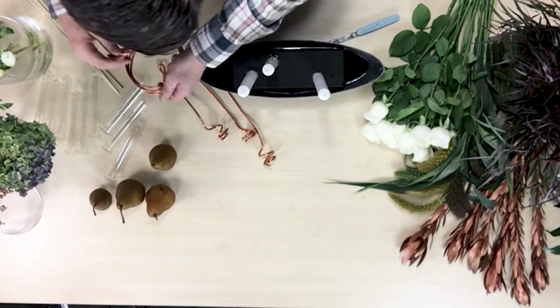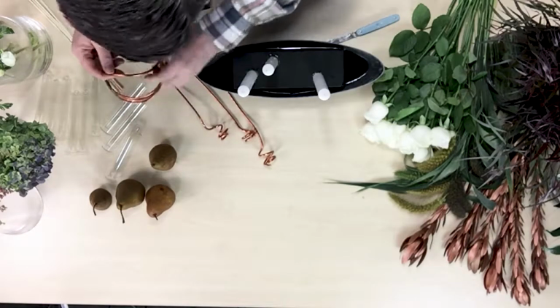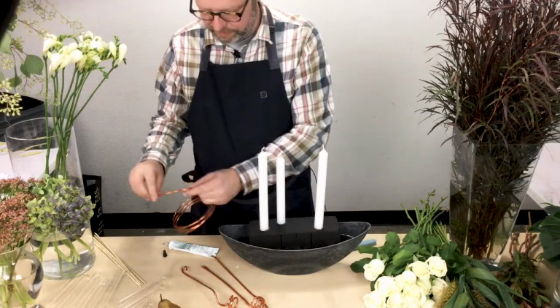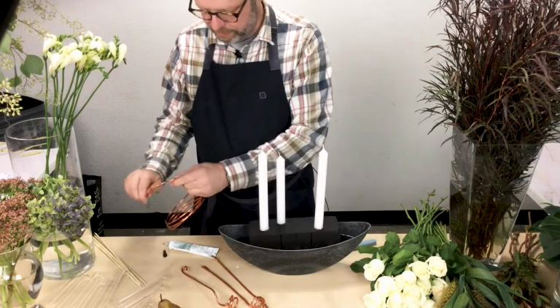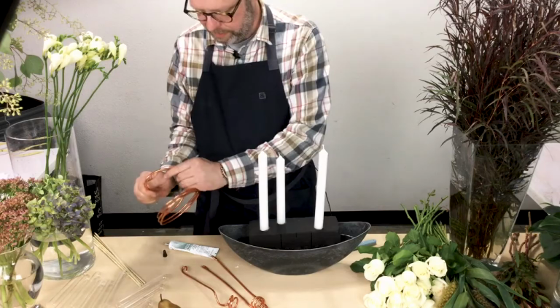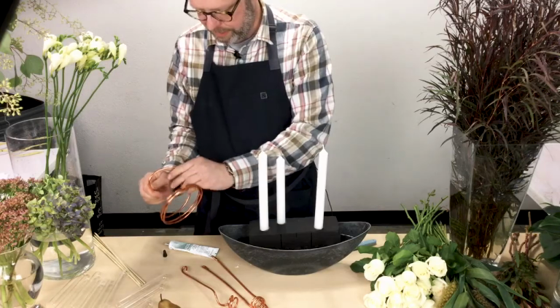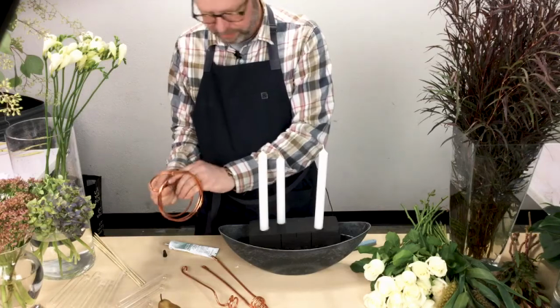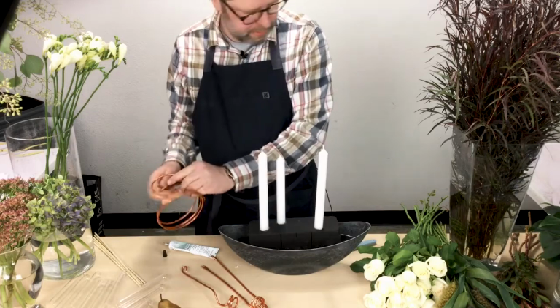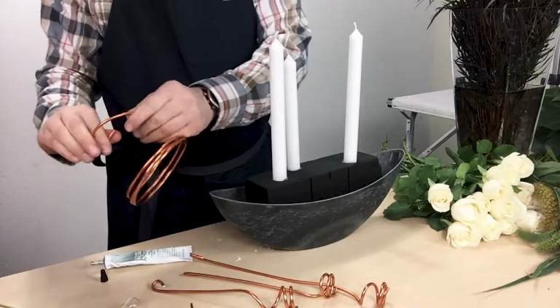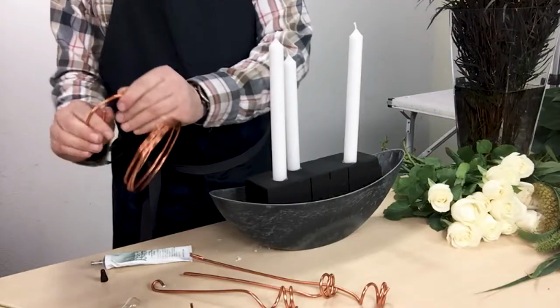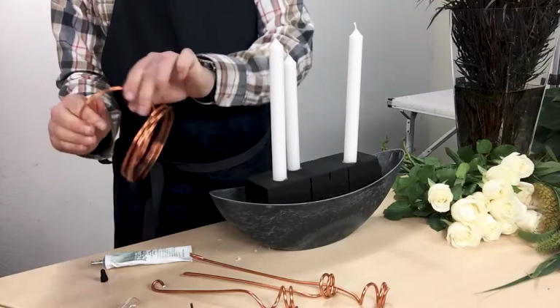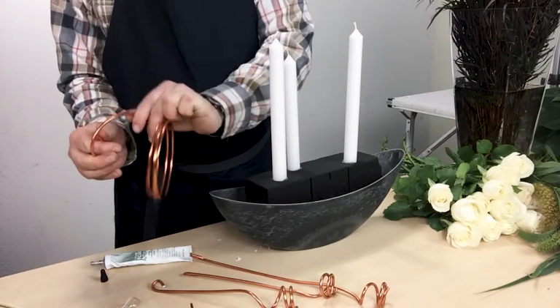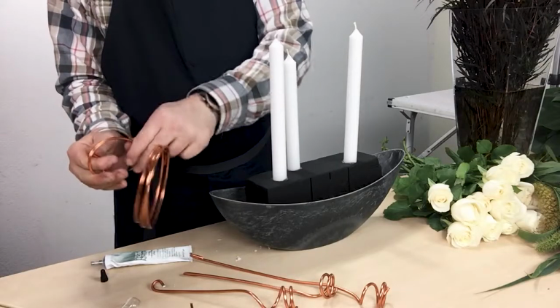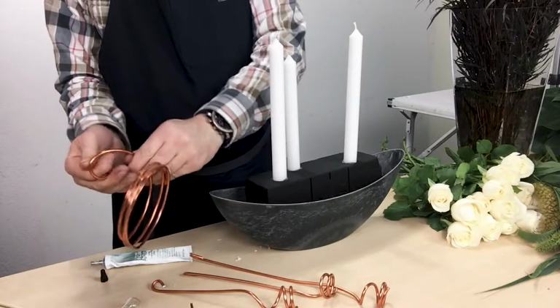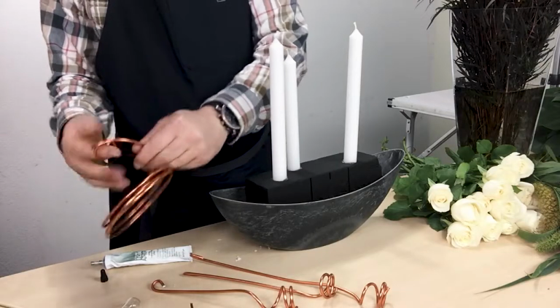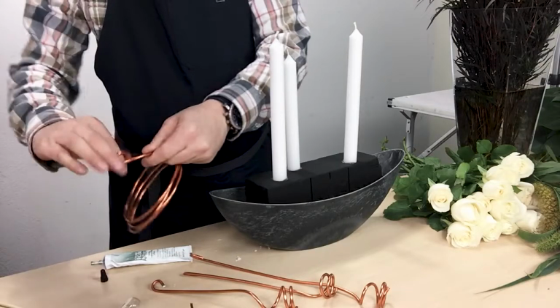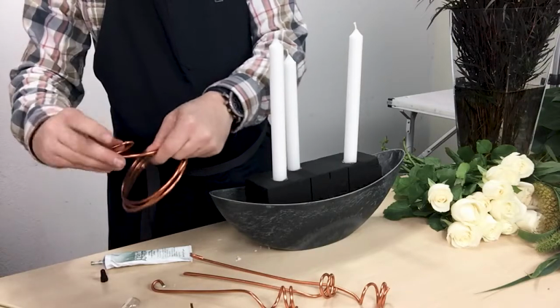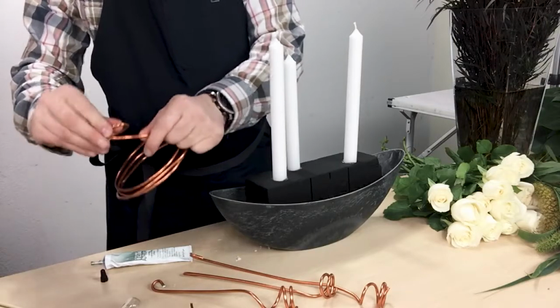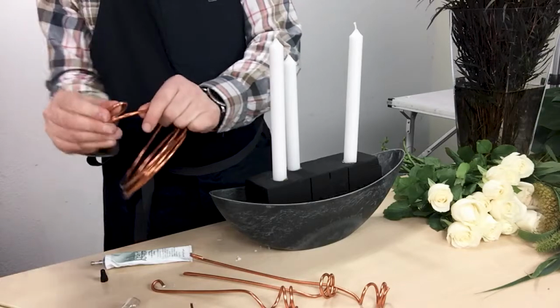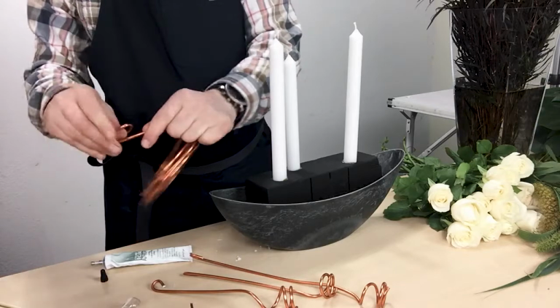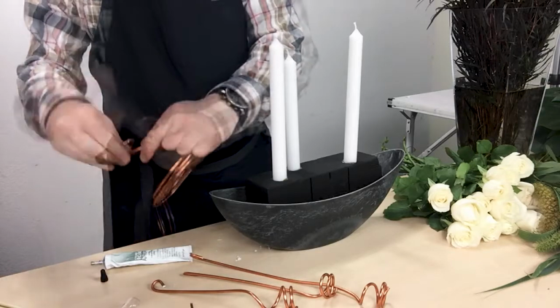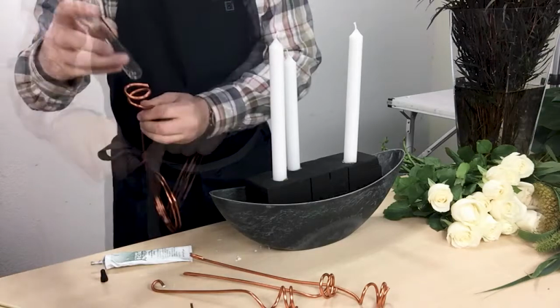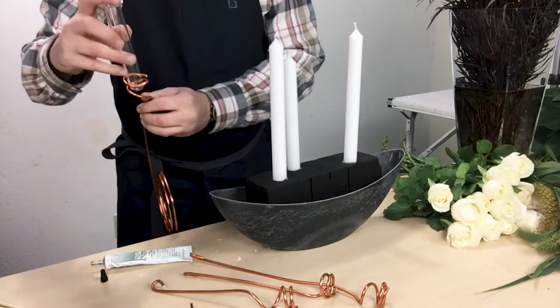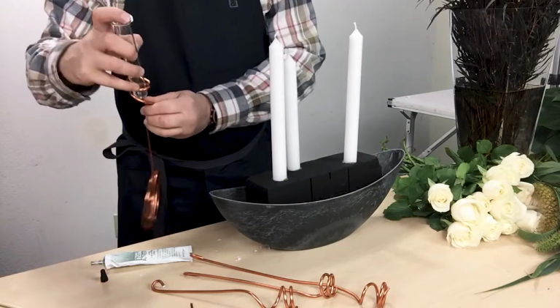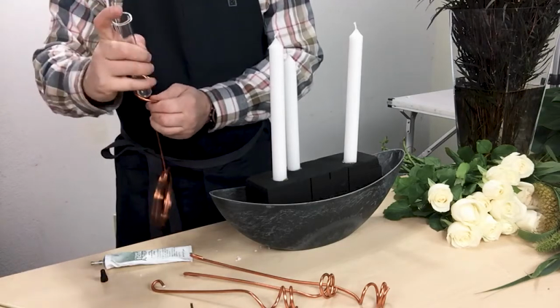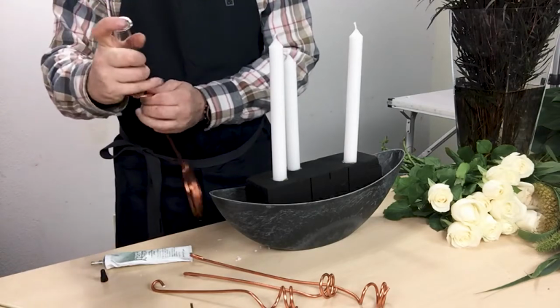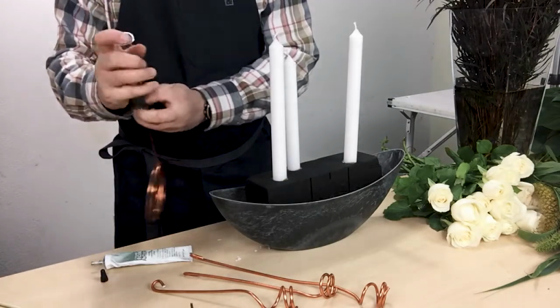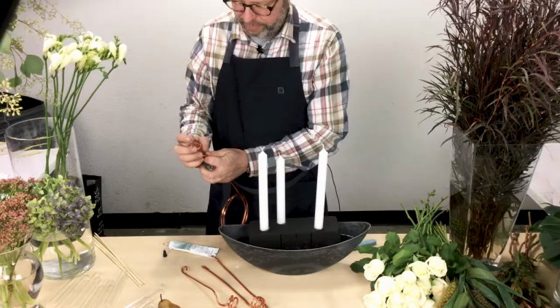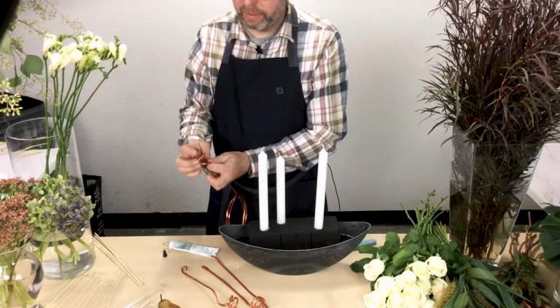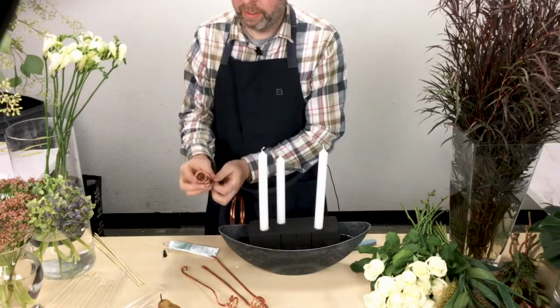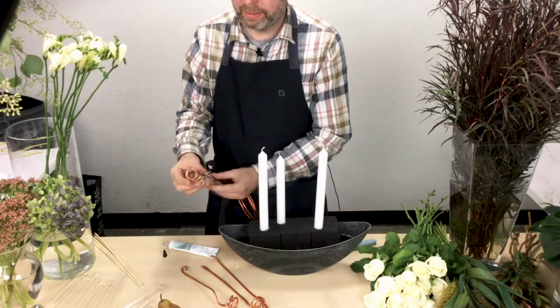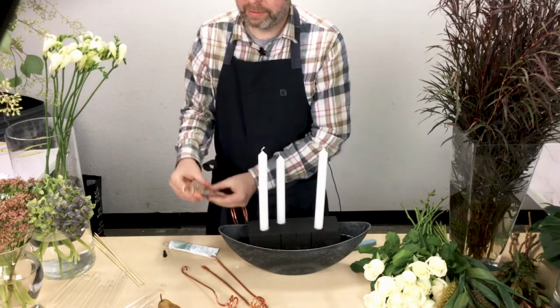Then I created these mega wire glass tube stands by using a pair of needle nose pliers. On the bottom of the wire, I did a little hook and then glued it in using the Oasis floral adhesive.